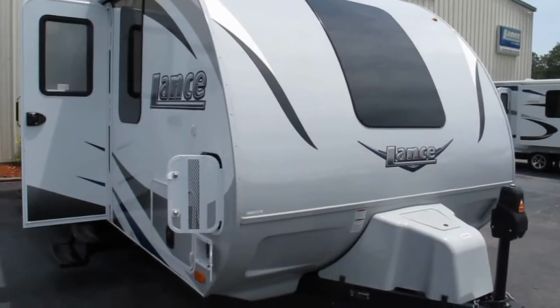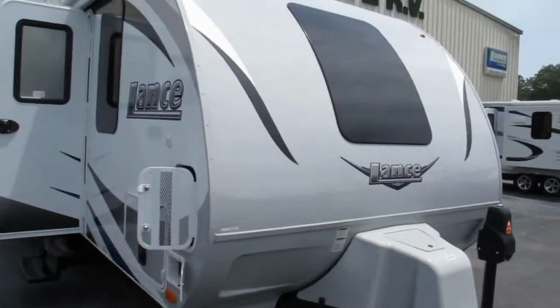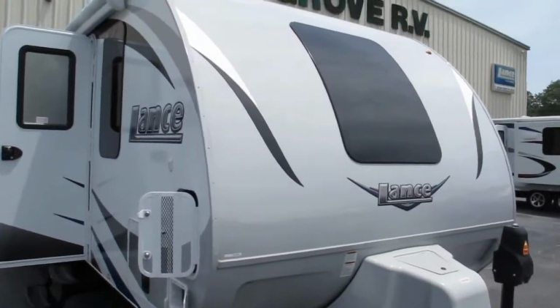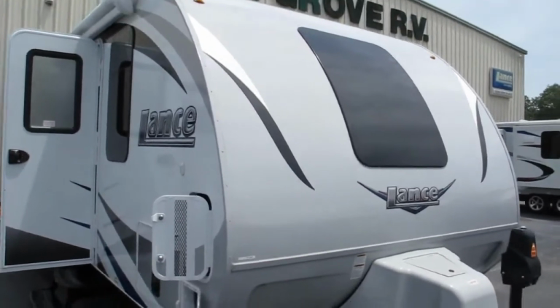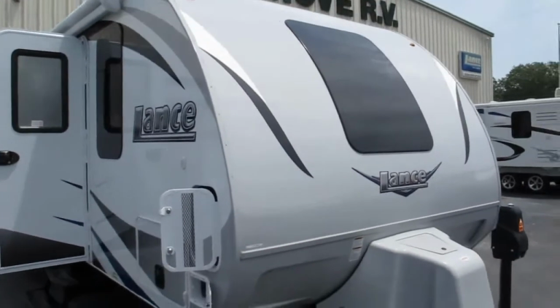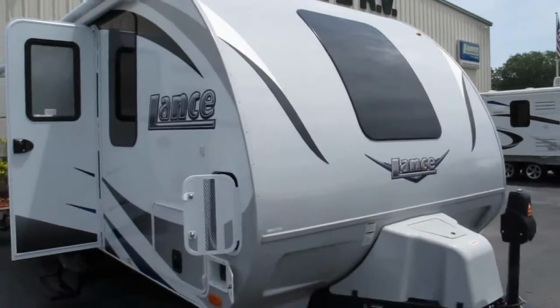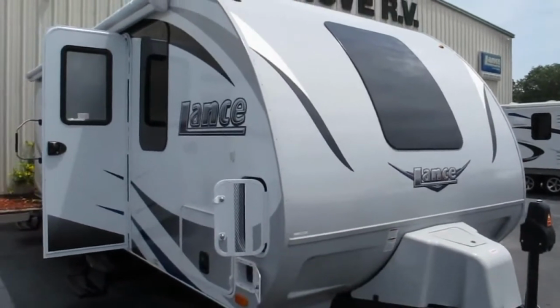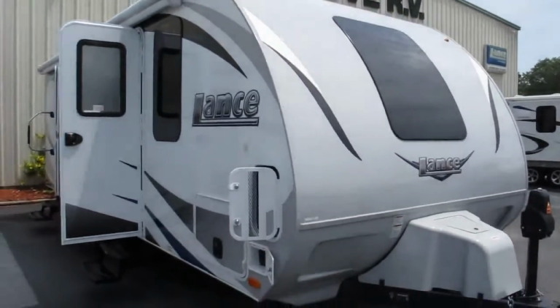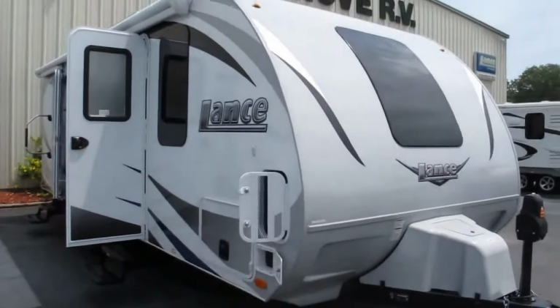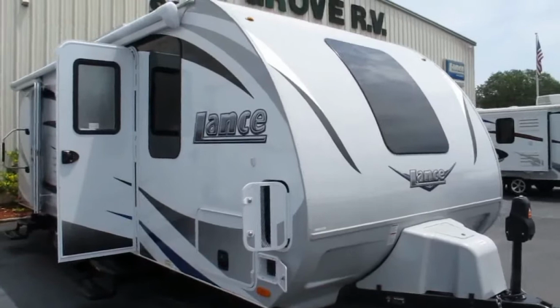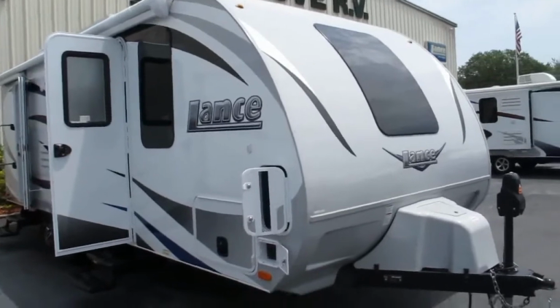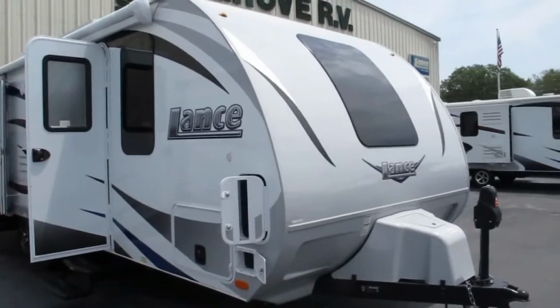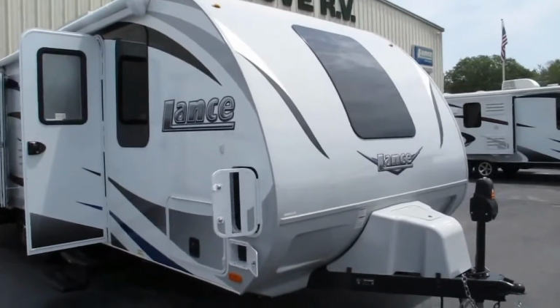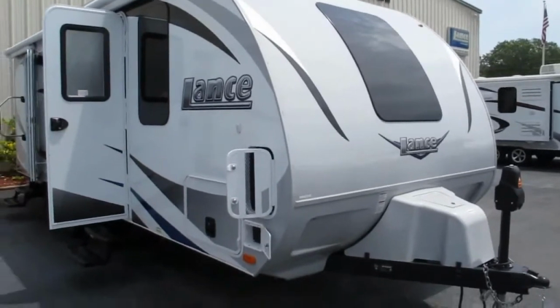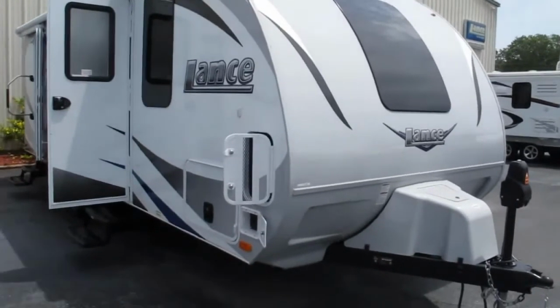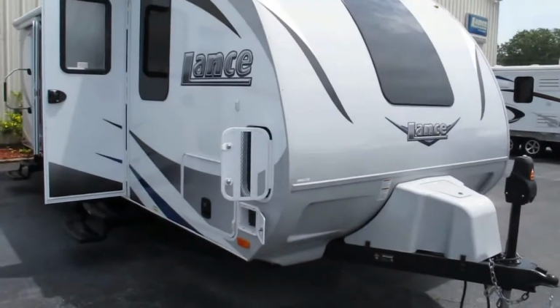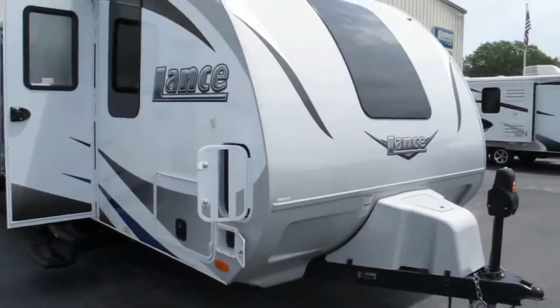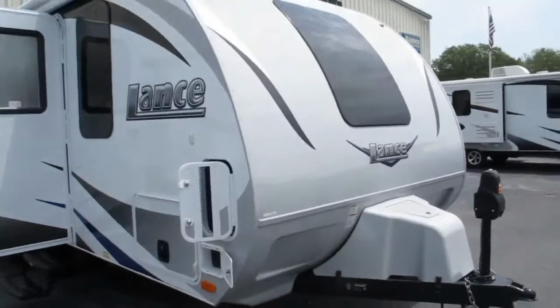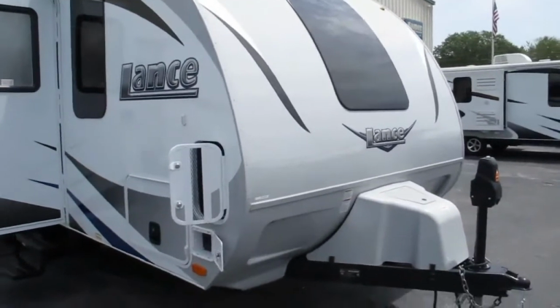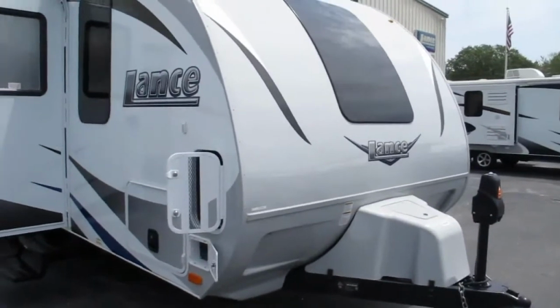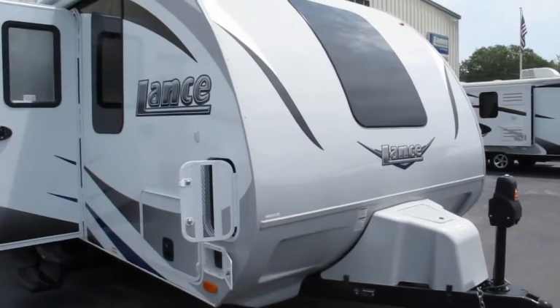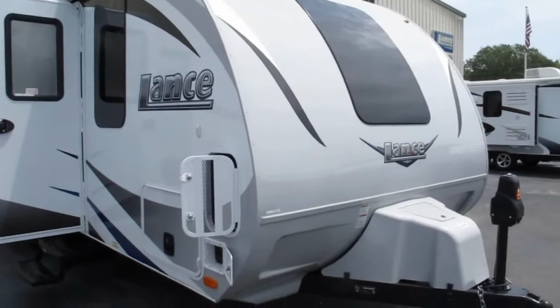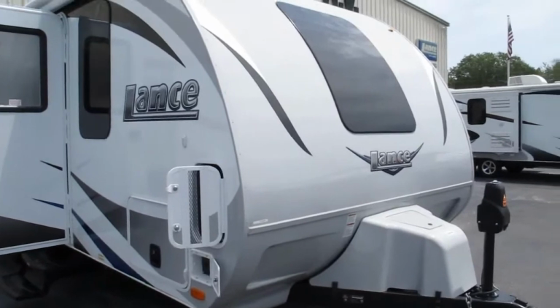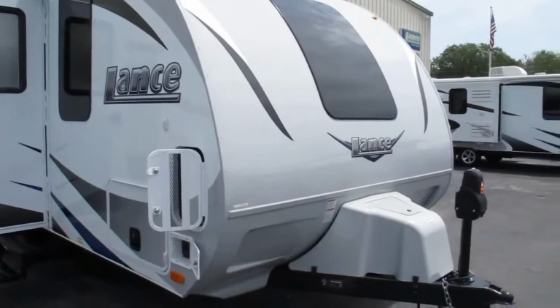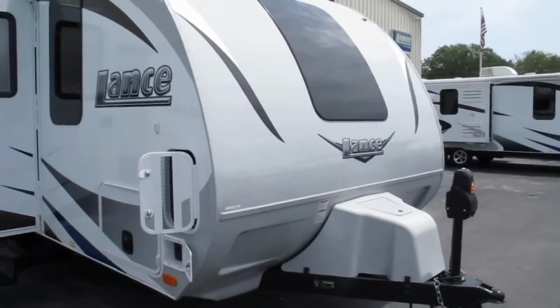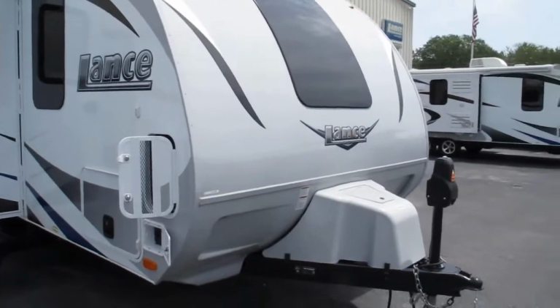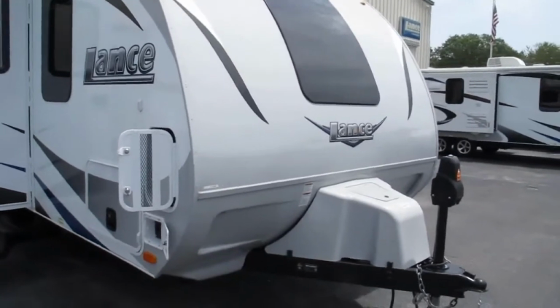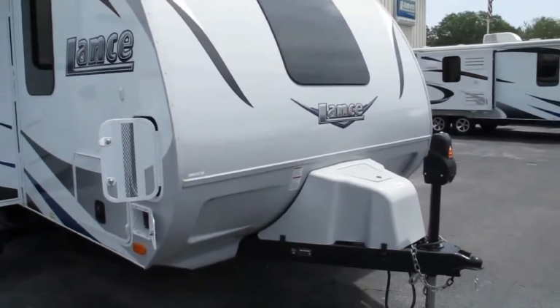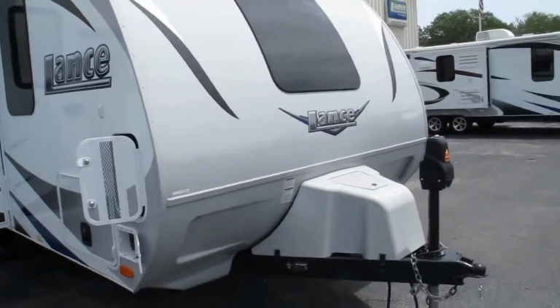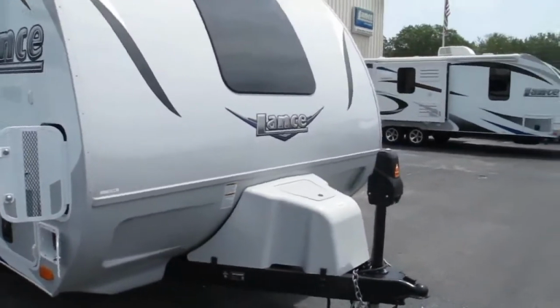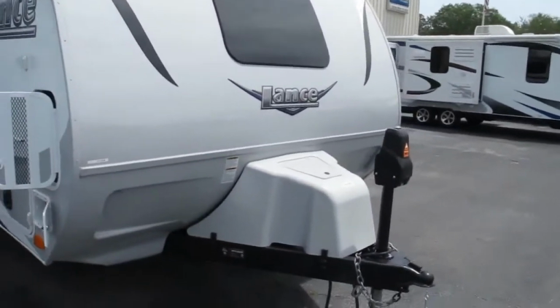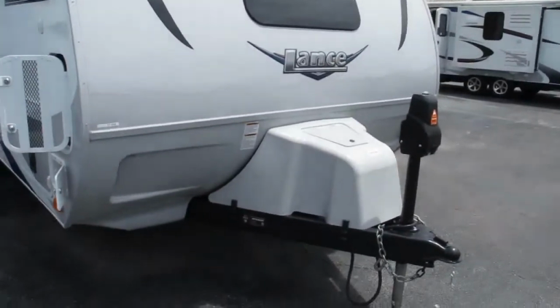Stock number 17-014. This is a 2017 Lance 2185. This model is the only camper Lance makes that has bunk beds. It's got three bunk beds in the rear of it. We'll see that once we get inside.